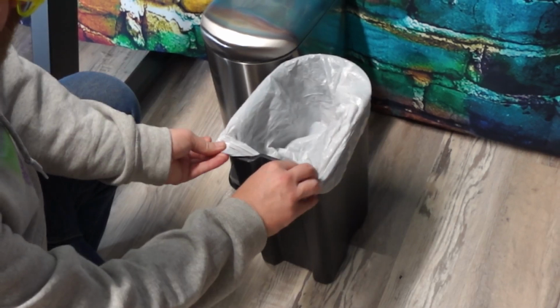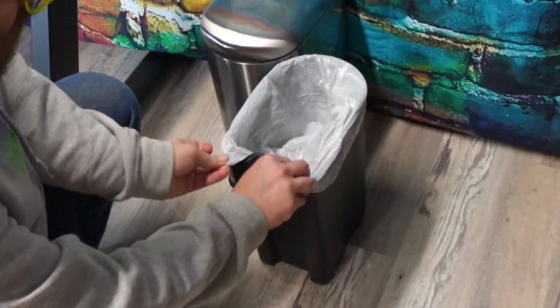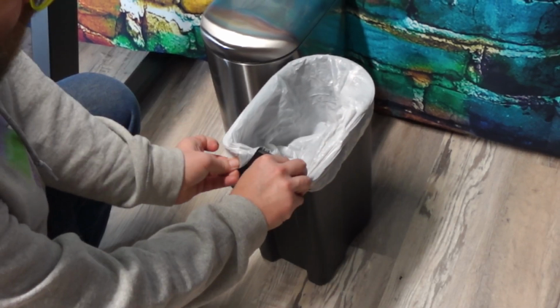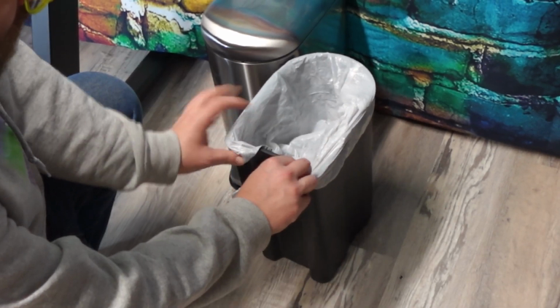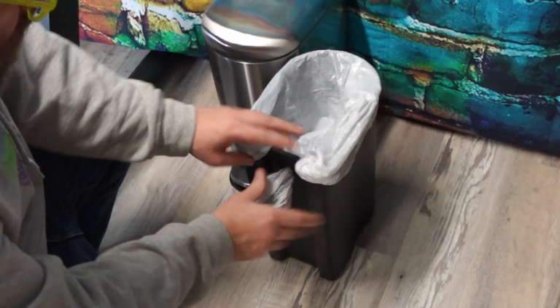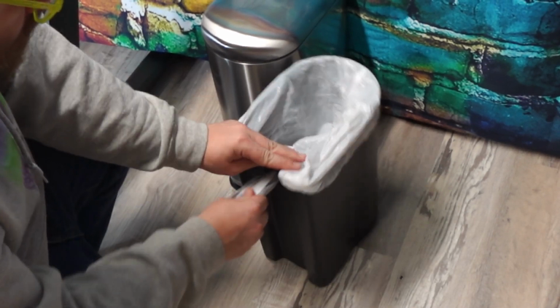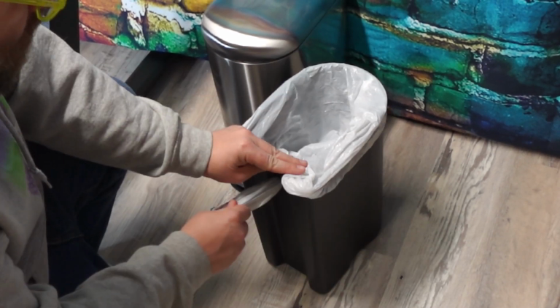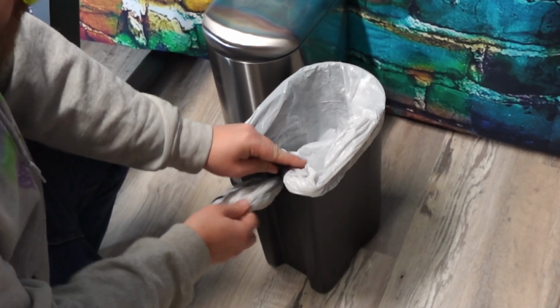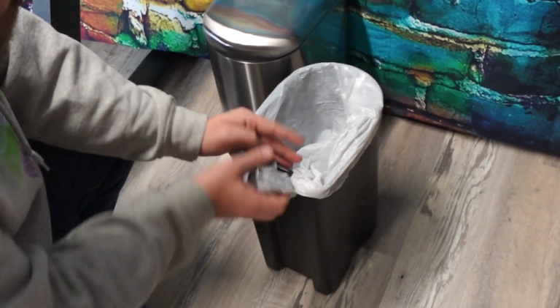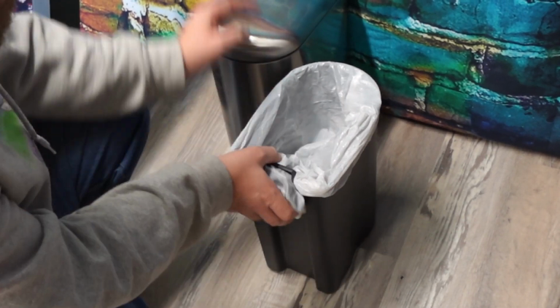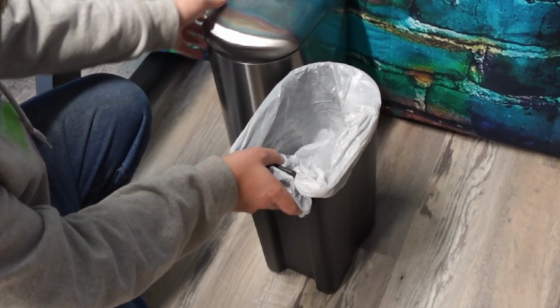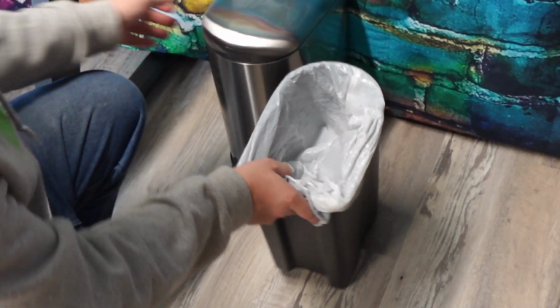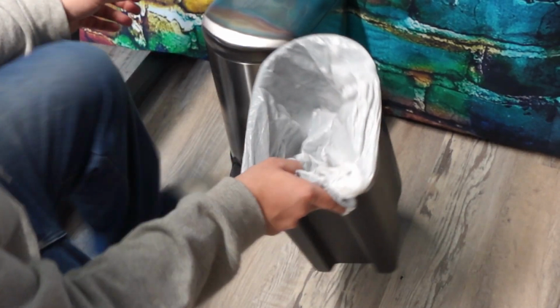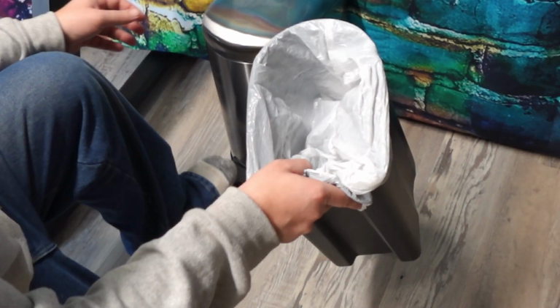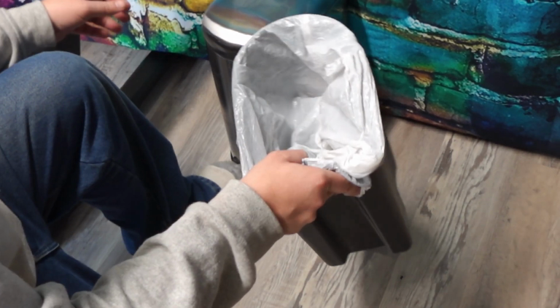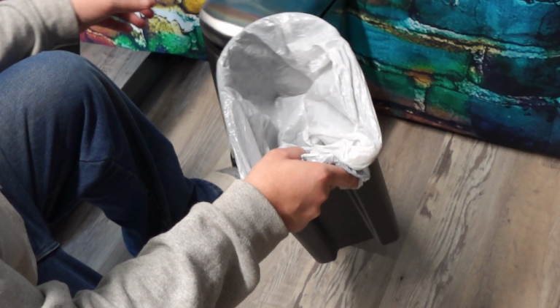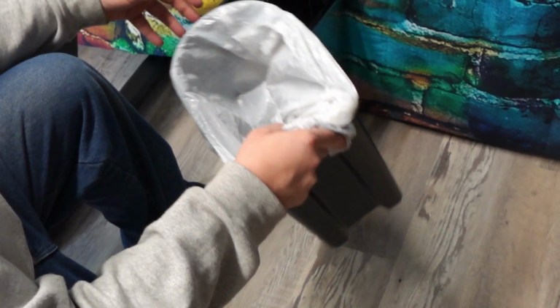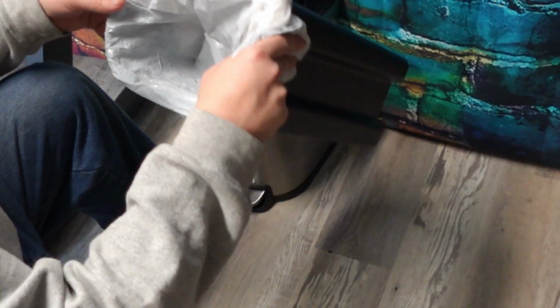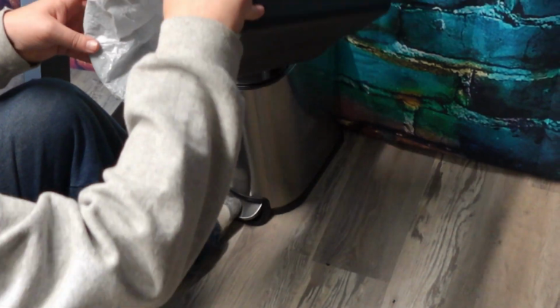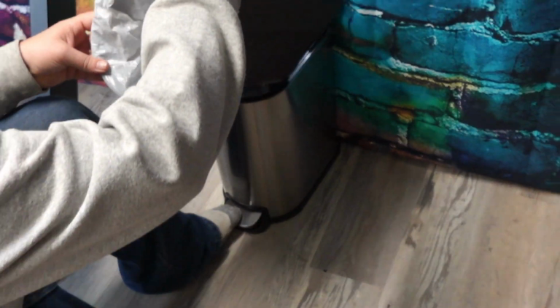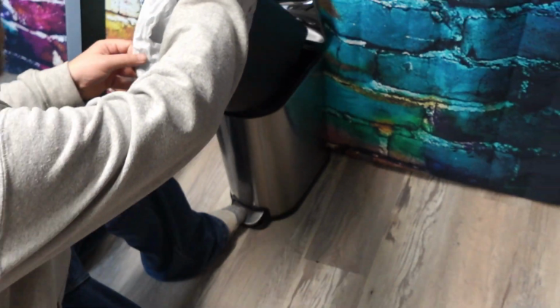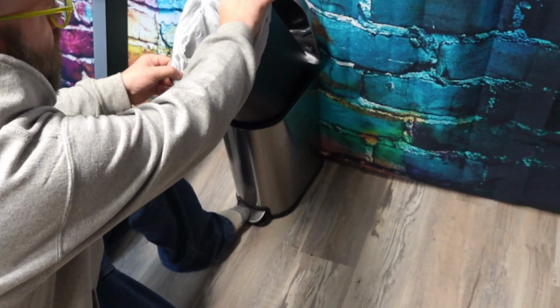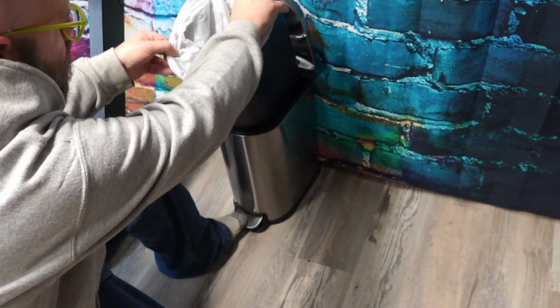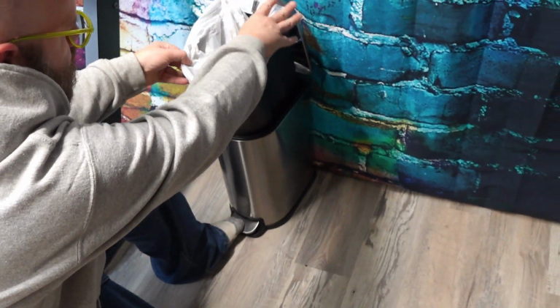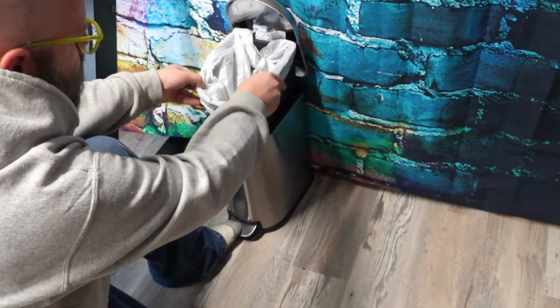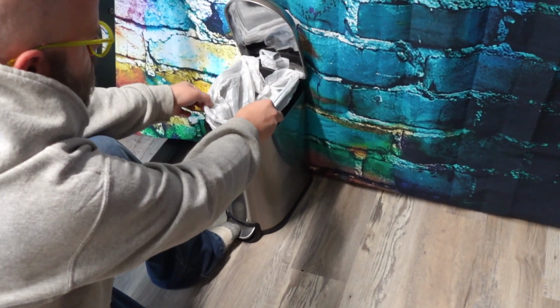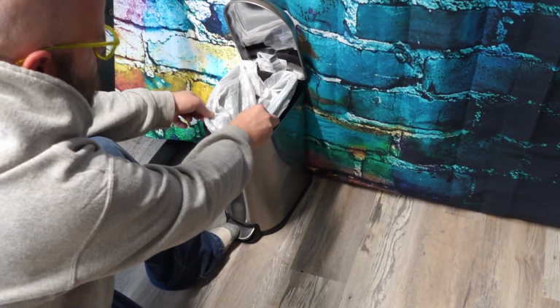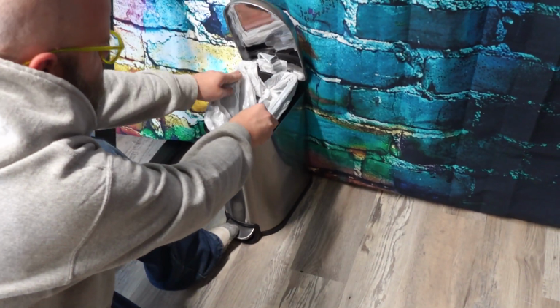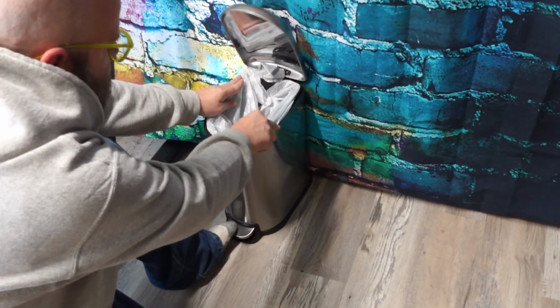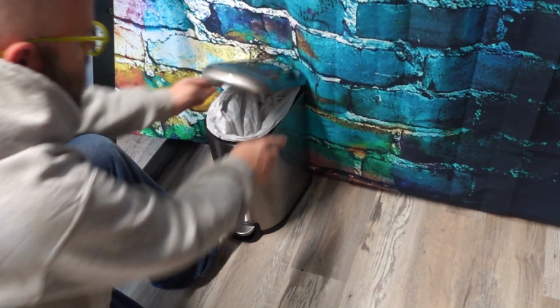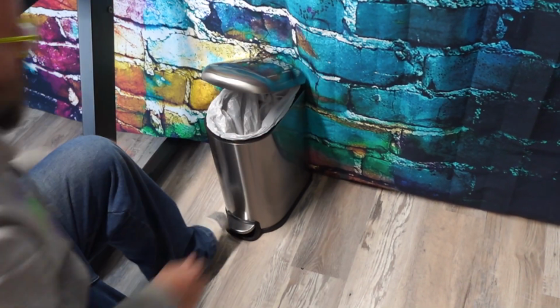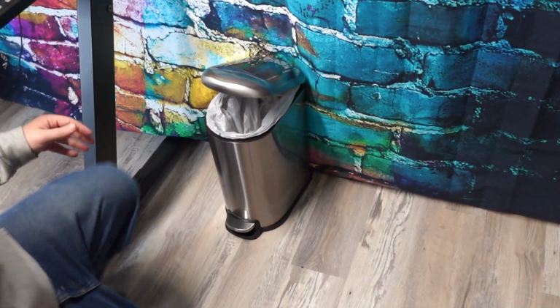After you take it out, you can install your trash bag and reinsert the bucket into the can. So simple, and it gives it that nice clean look. I love the sleek design of this can.